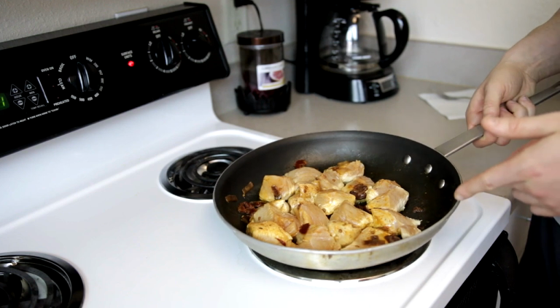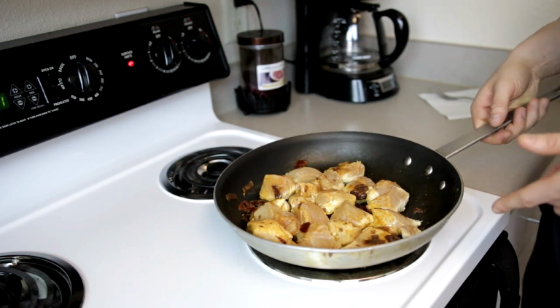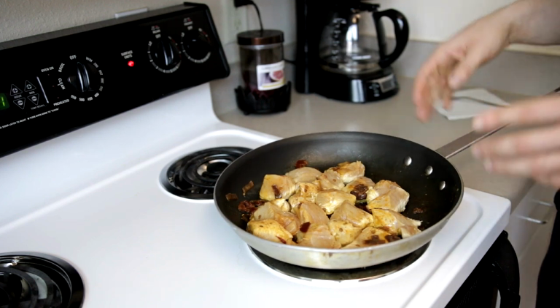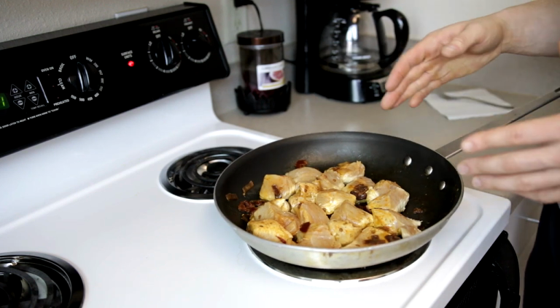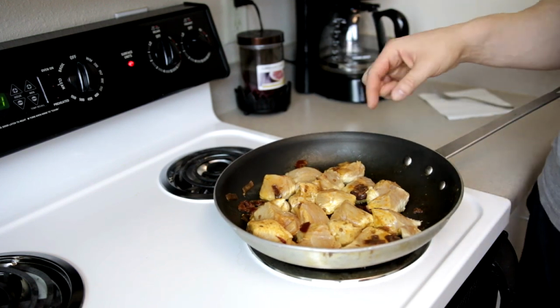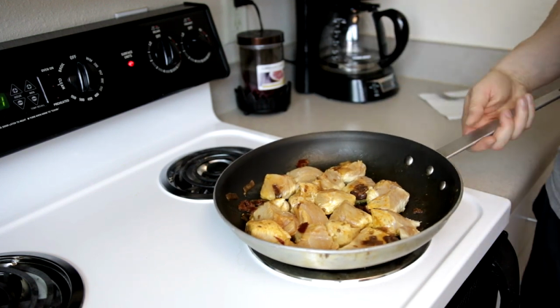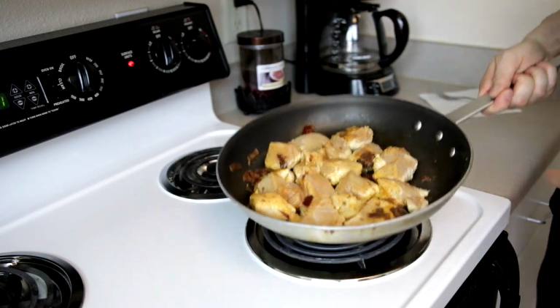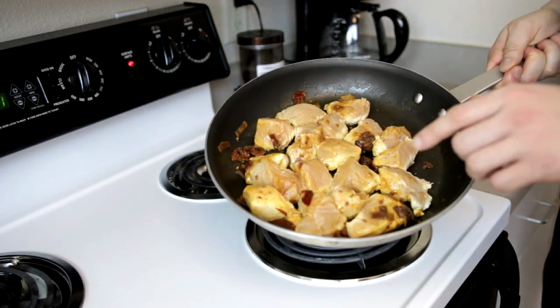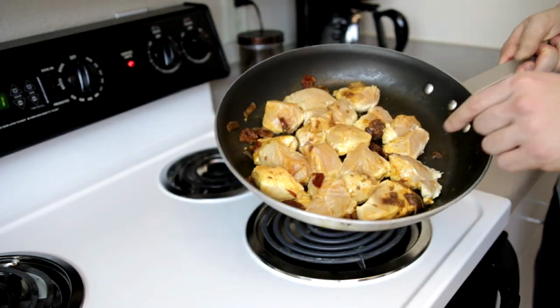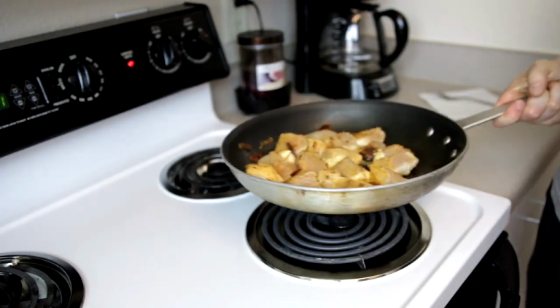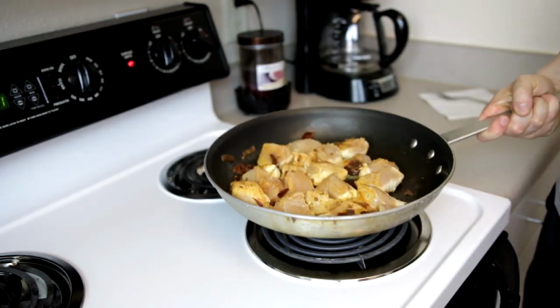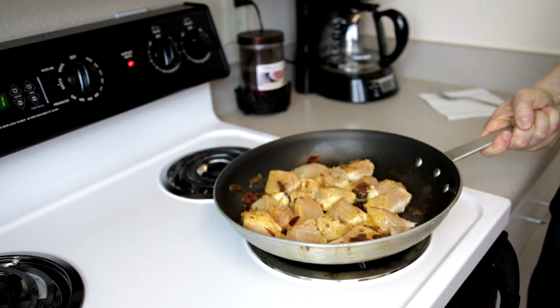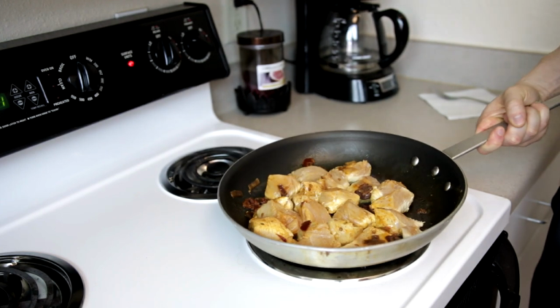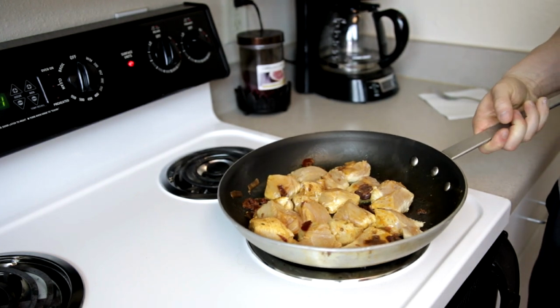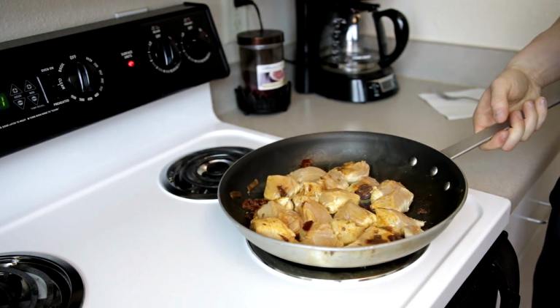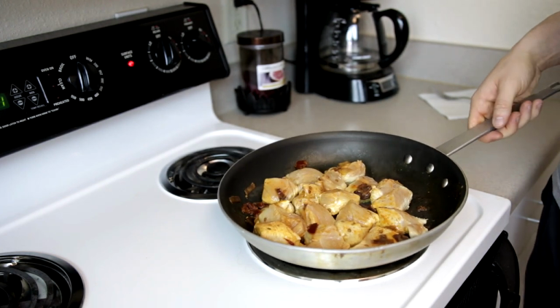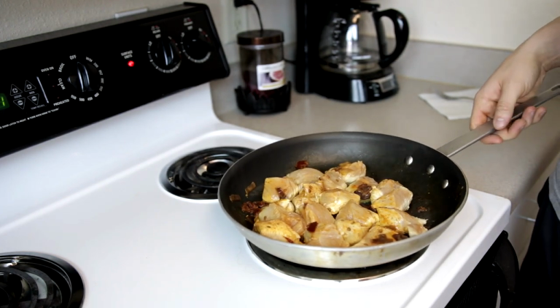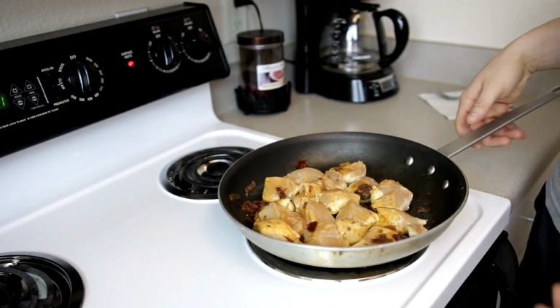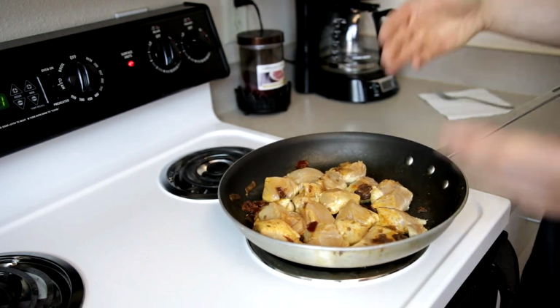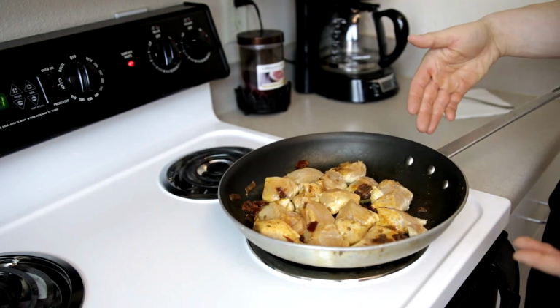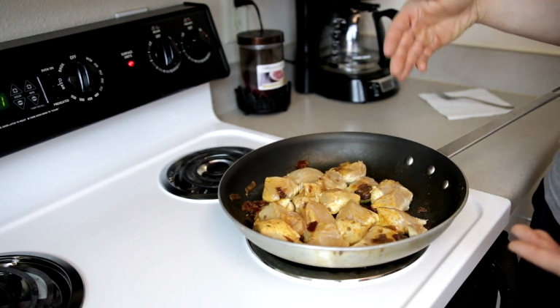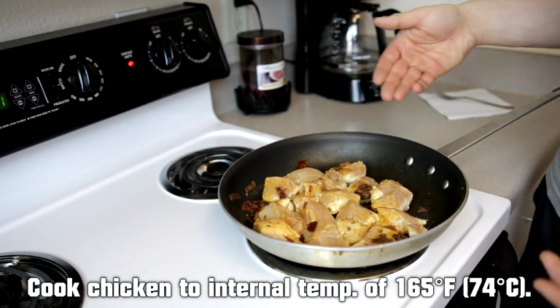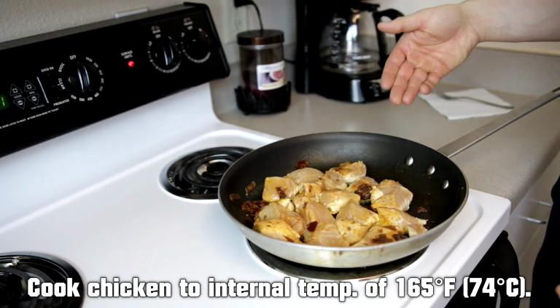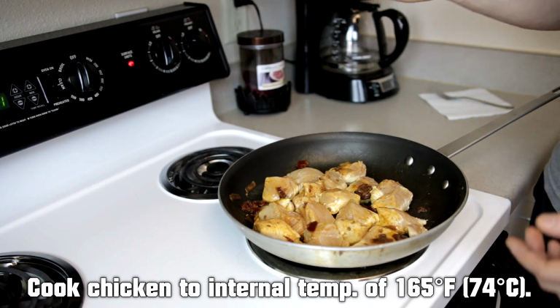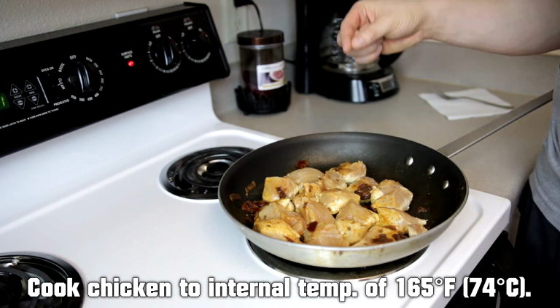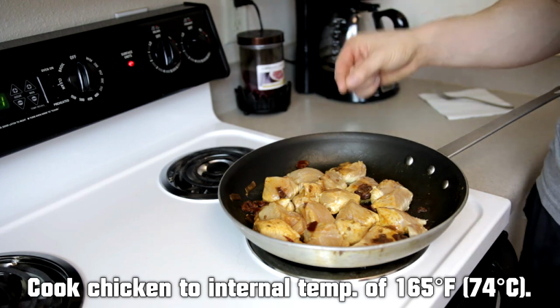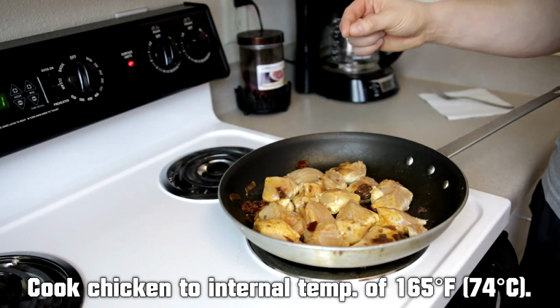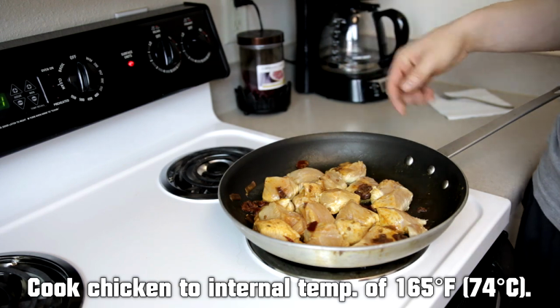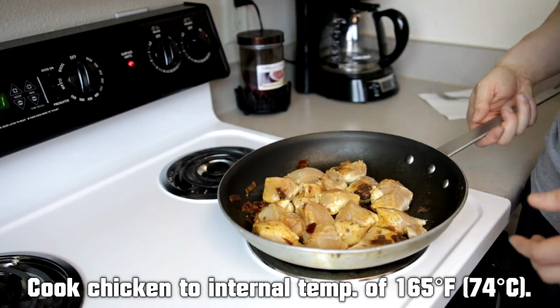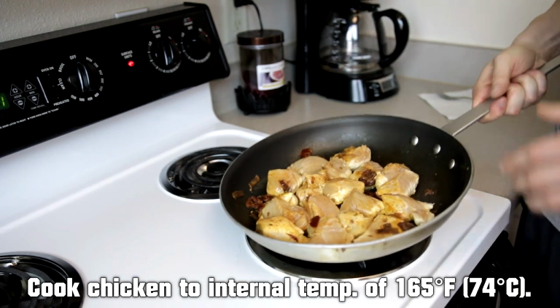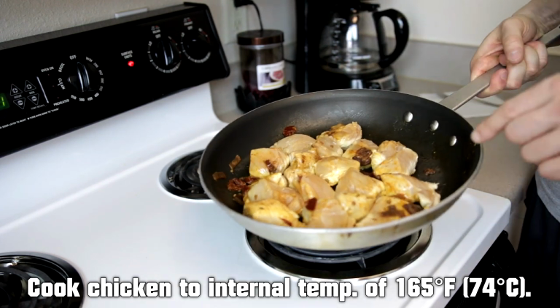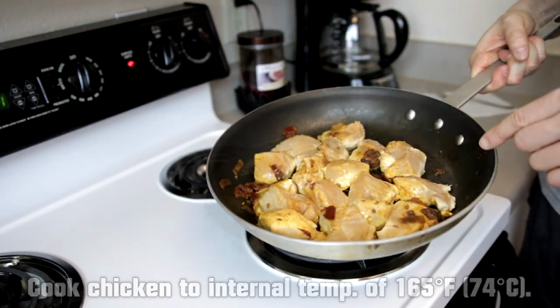I've got the chicken here cooking on the stove. I went ahead and cut it into pieces so it cooks a little quicker. It's not too exciting watching chicken cook — just keep it going on the stove, don't let it burn, and cook it to a safe internal temperature.